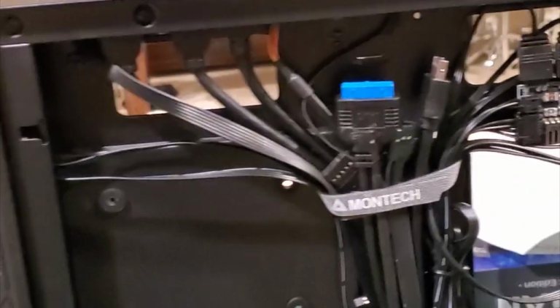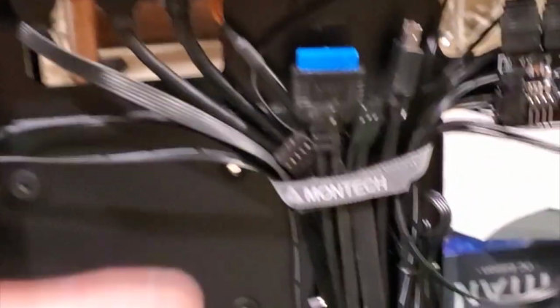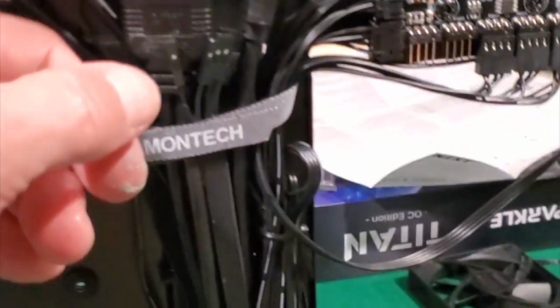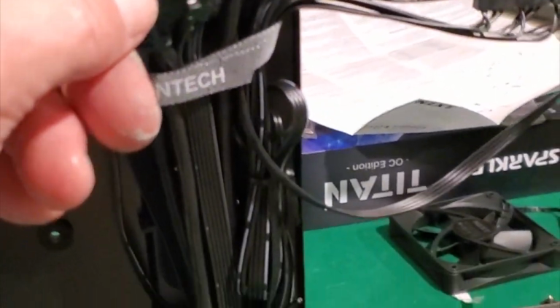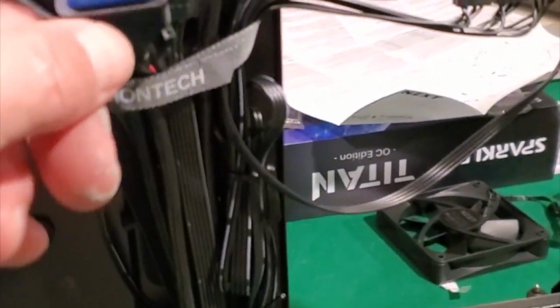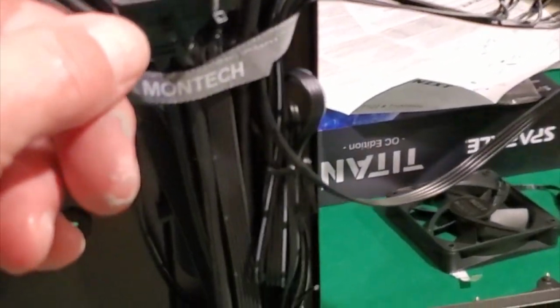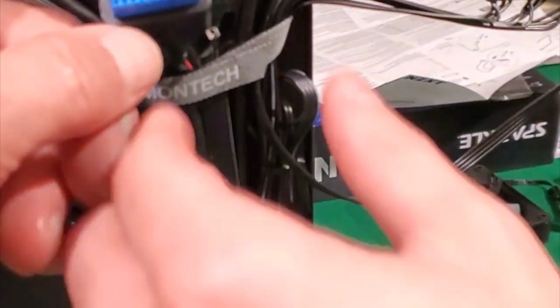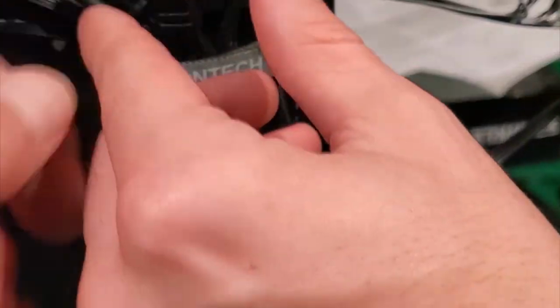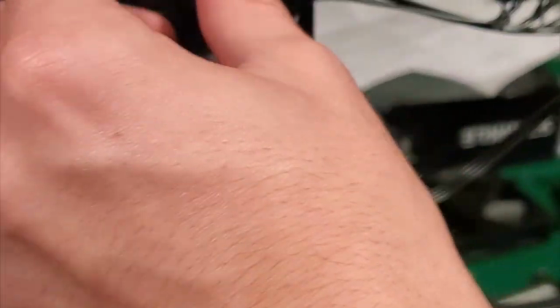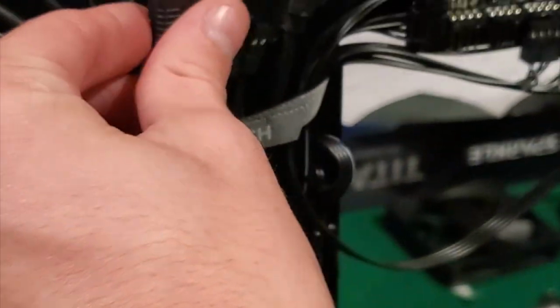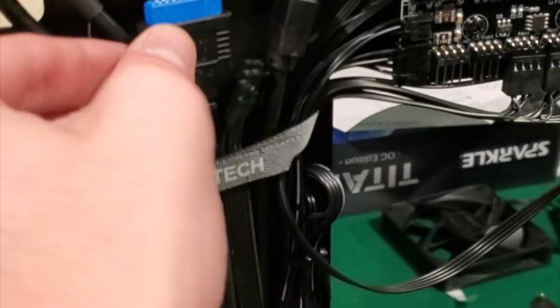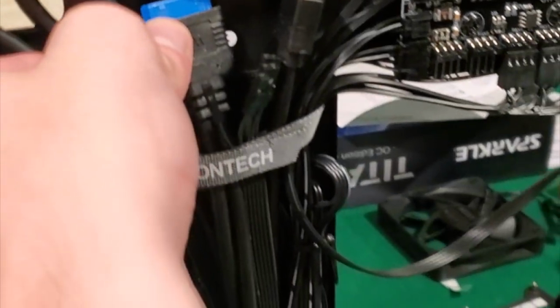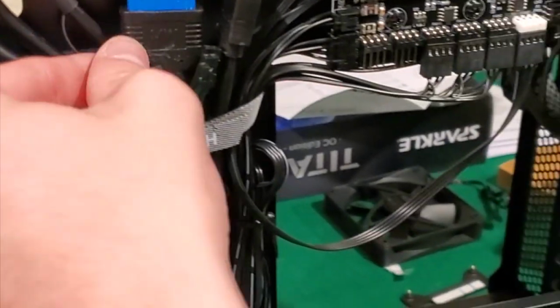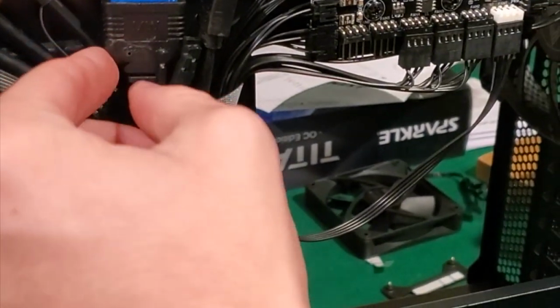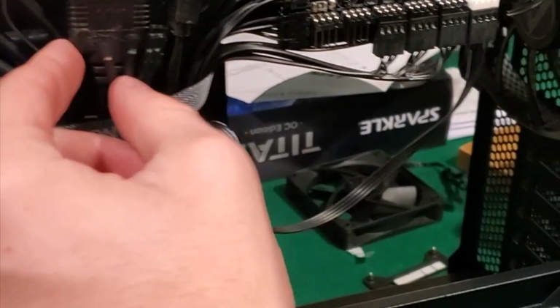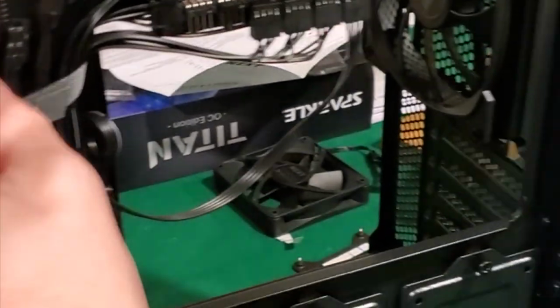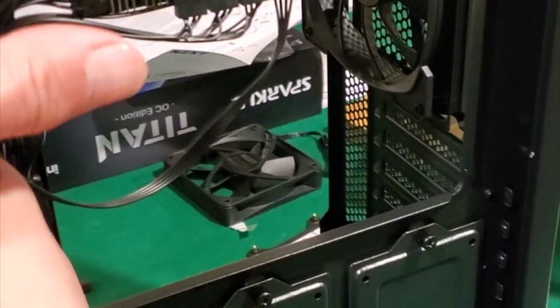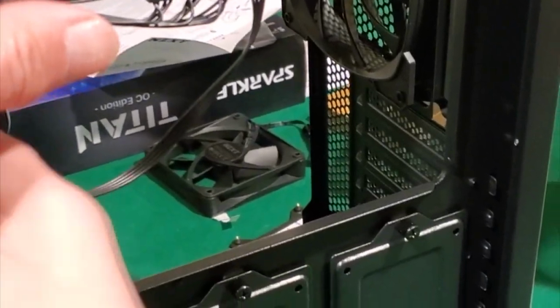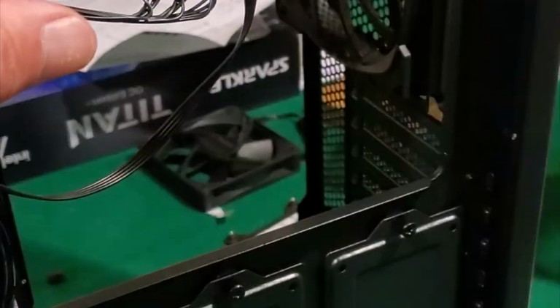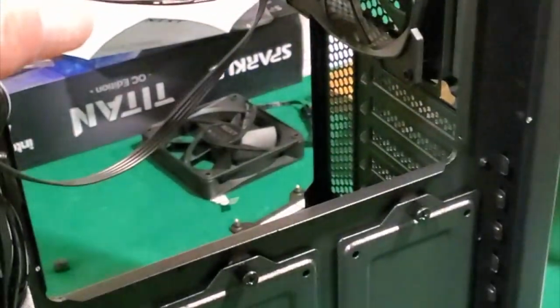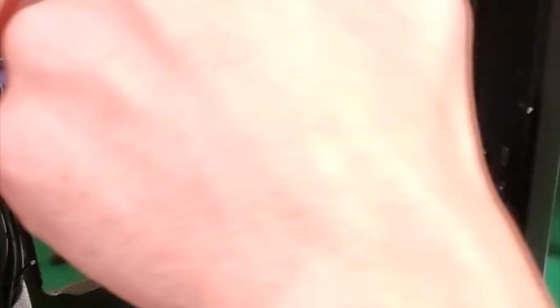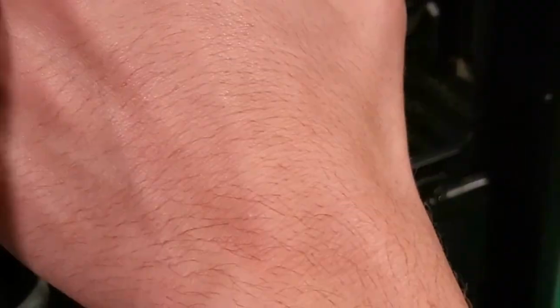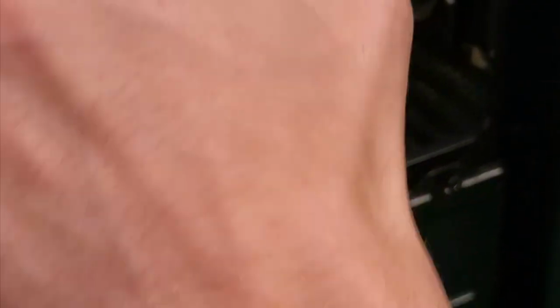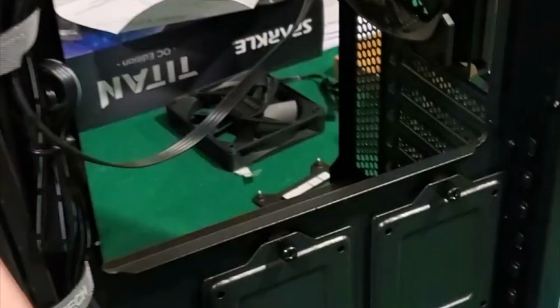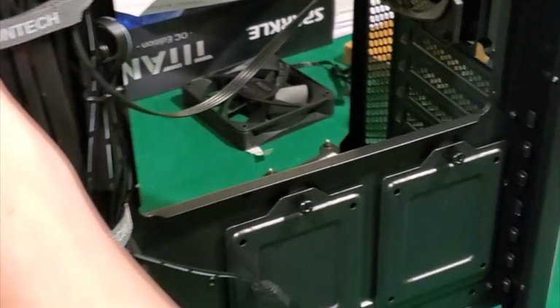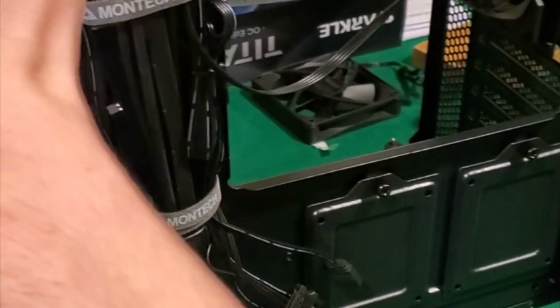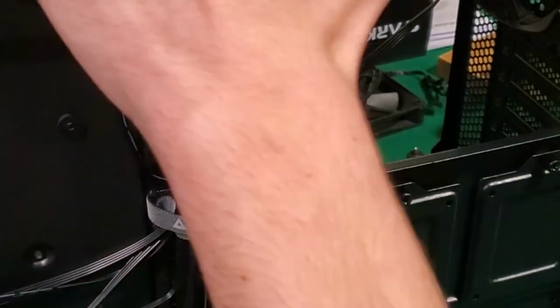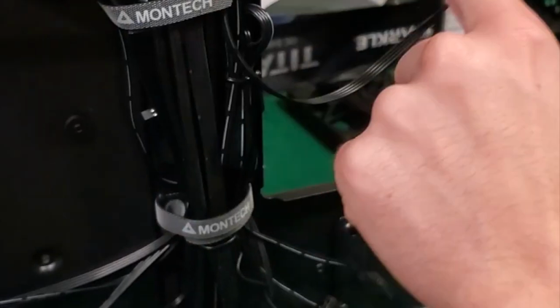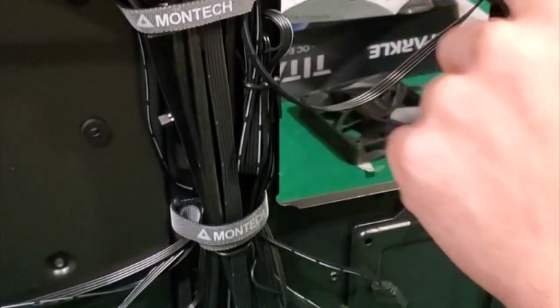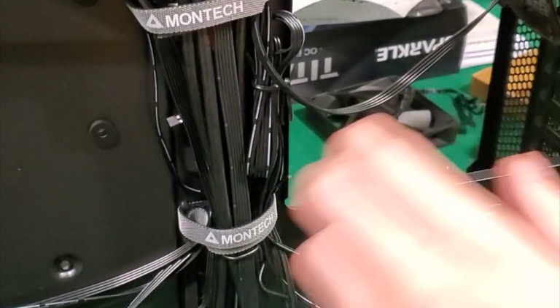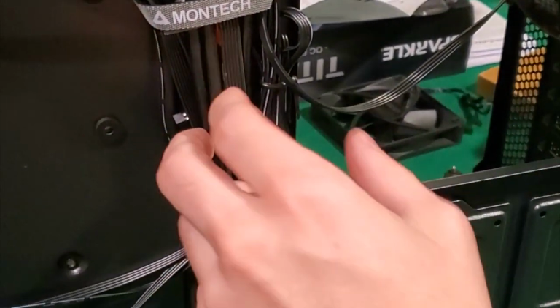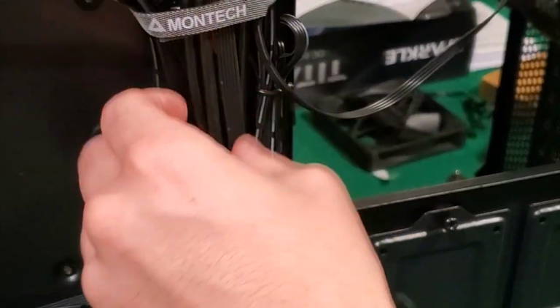These cables relate to the power supply and everything. This is stuff plugging into some kind of control unit. And this stuff in the front here goes into here as well.